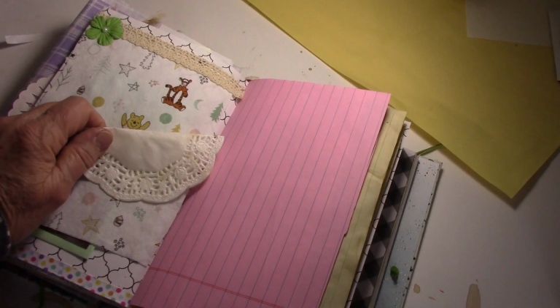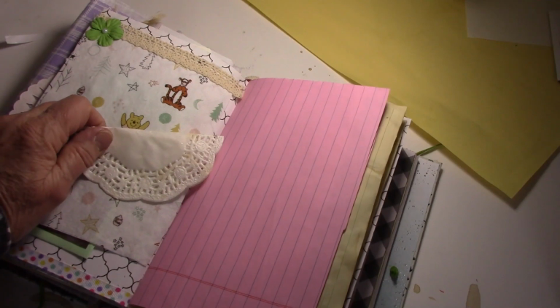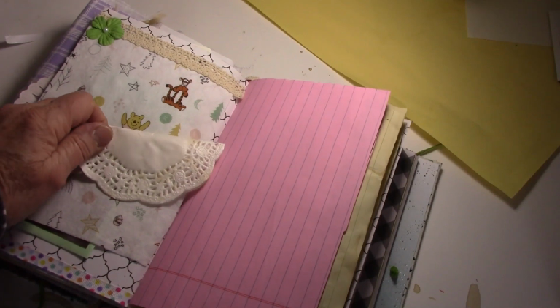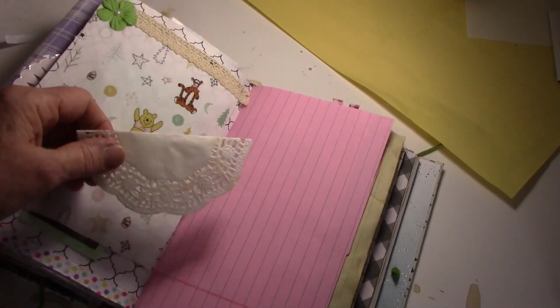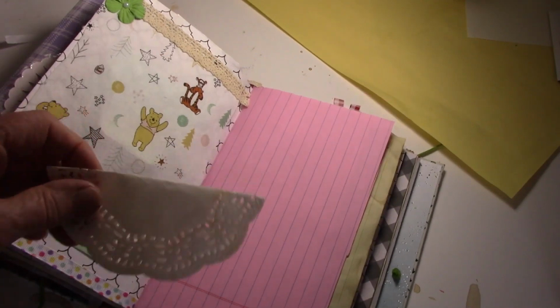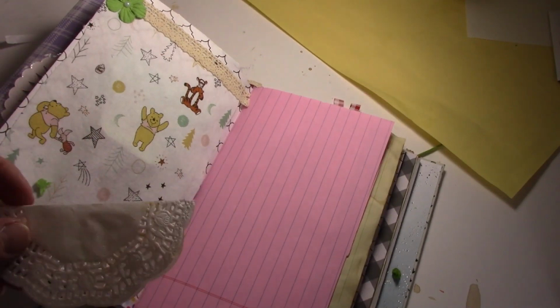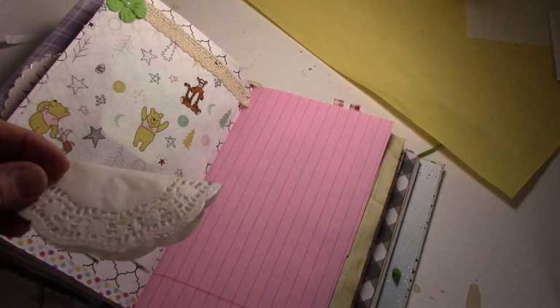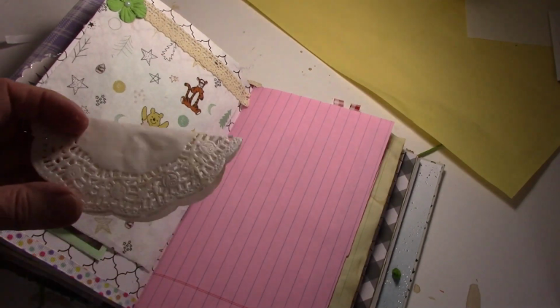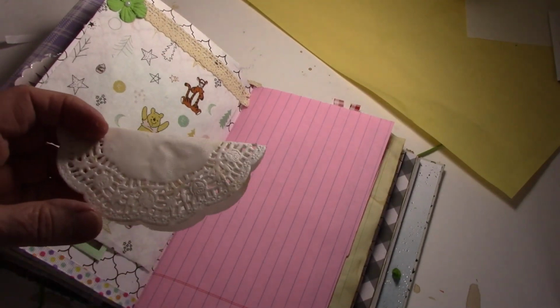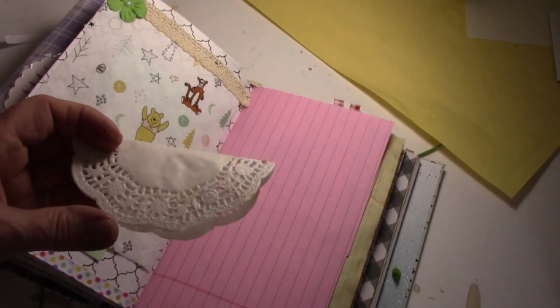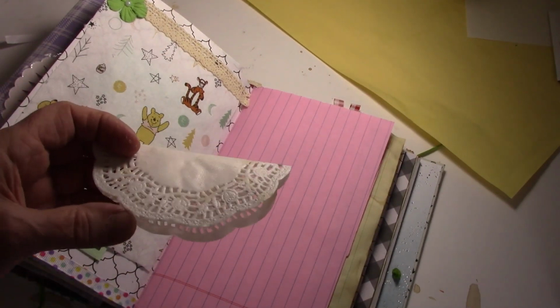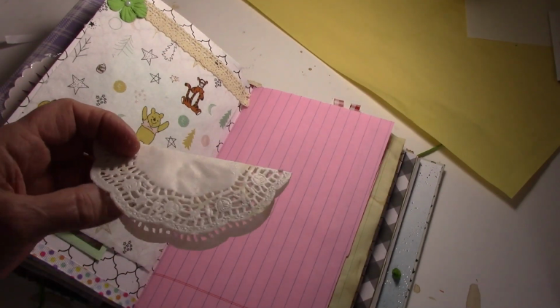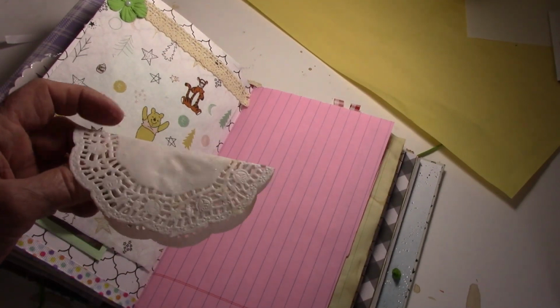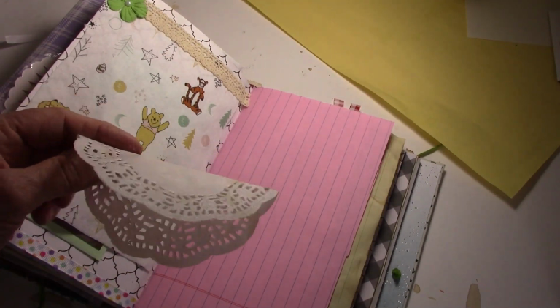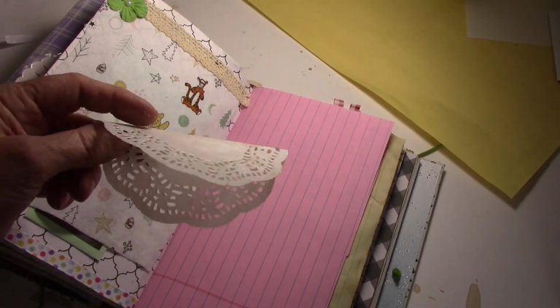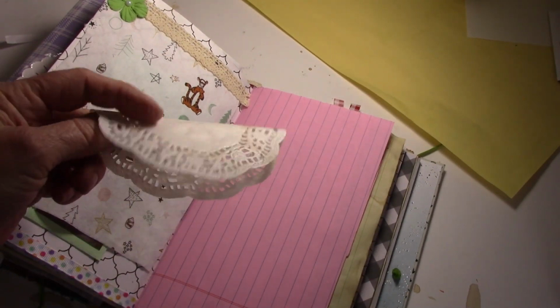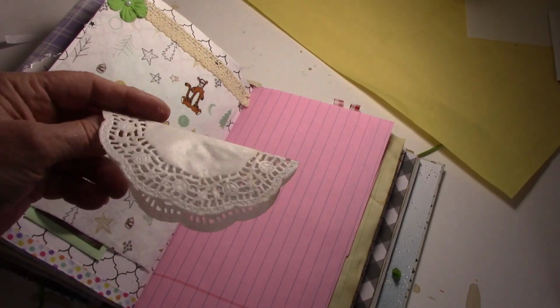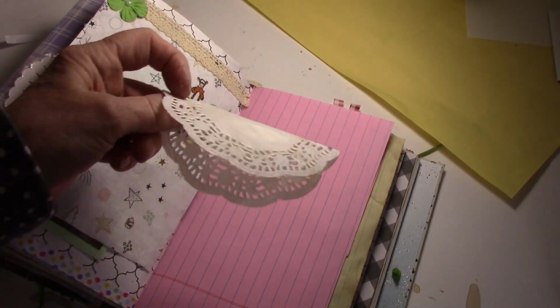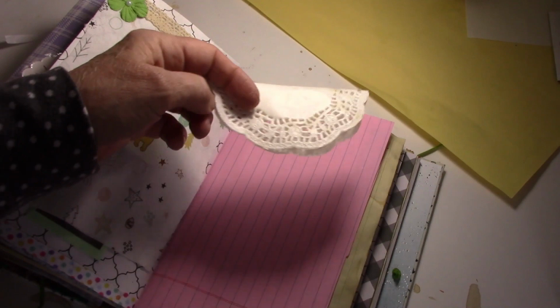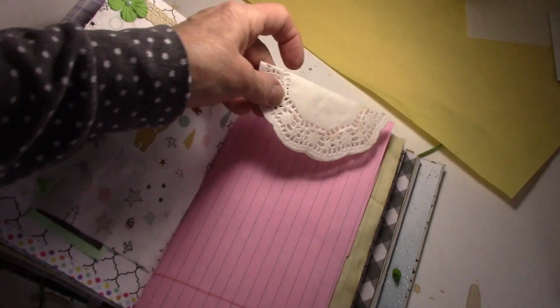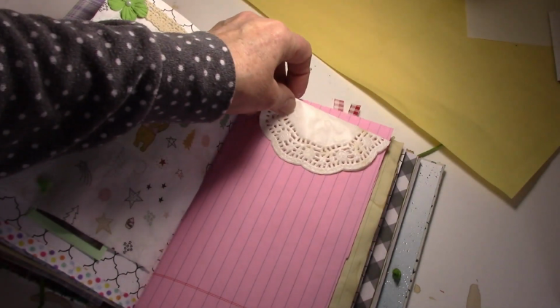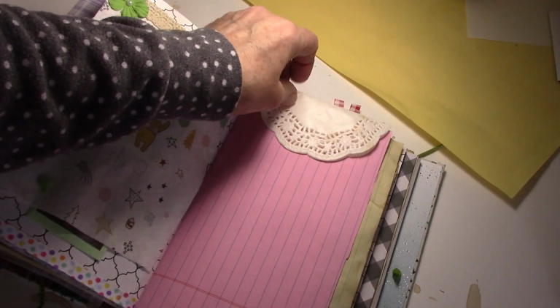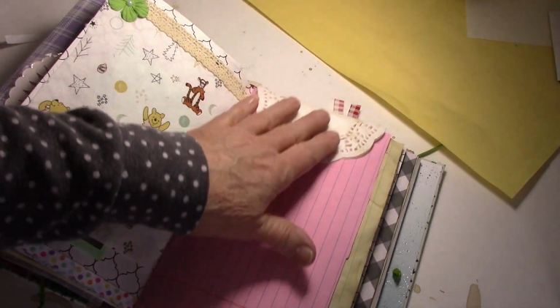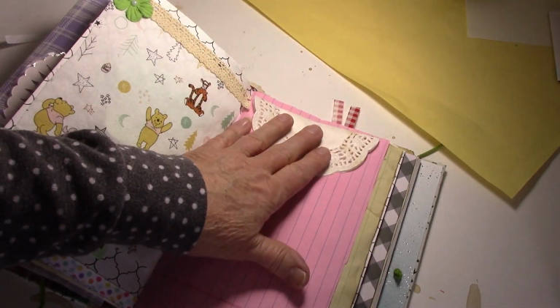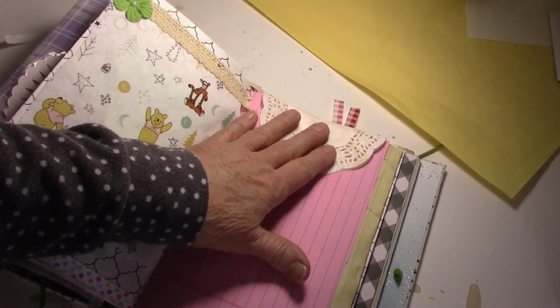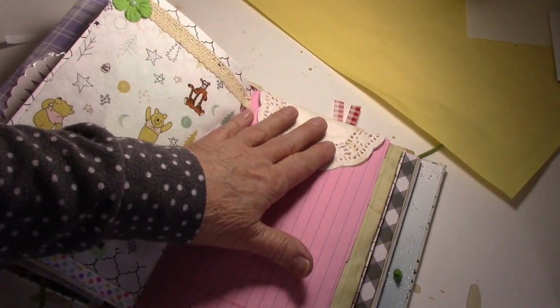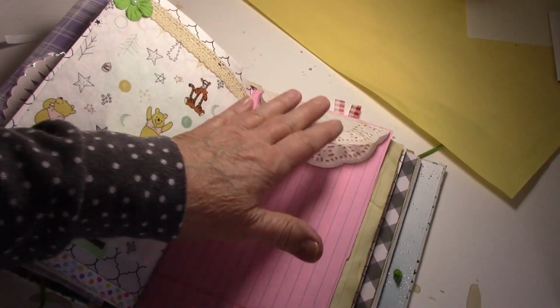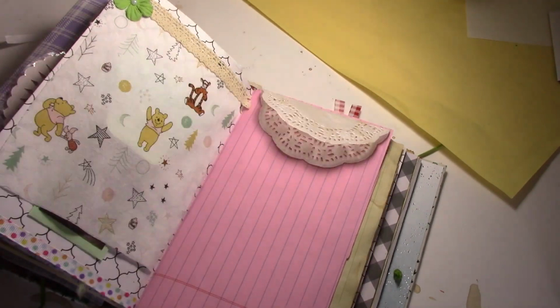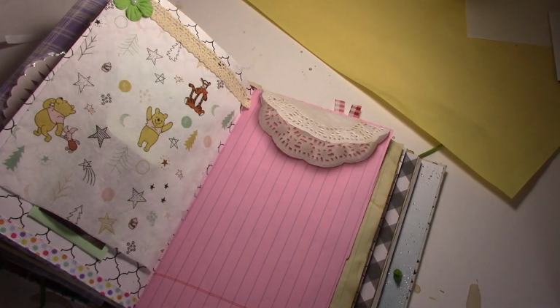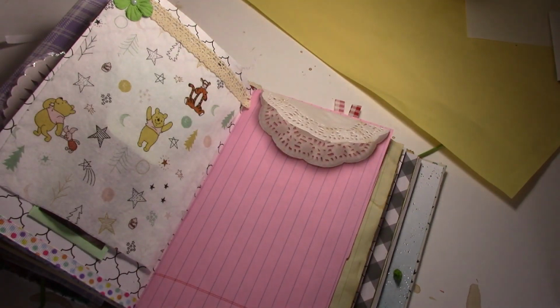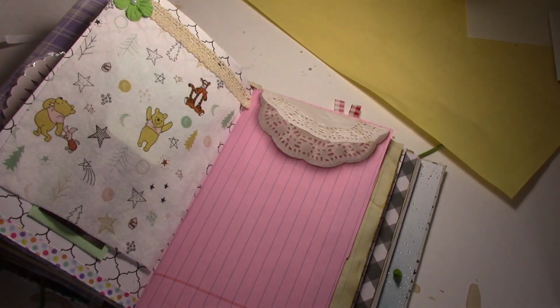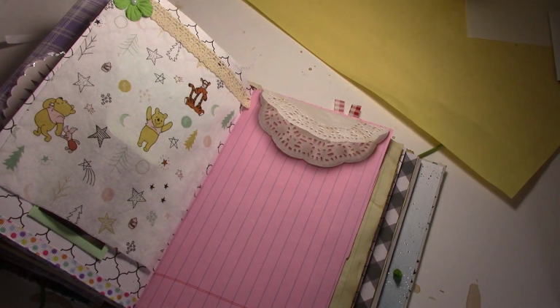Welcome back to my channel. I'm Sylvia, the Crafty Old Lady, and today's journal with me is going to be my Valentine's spread.